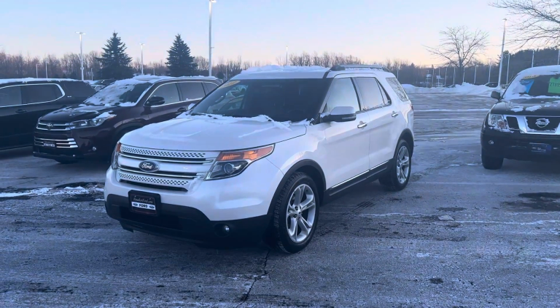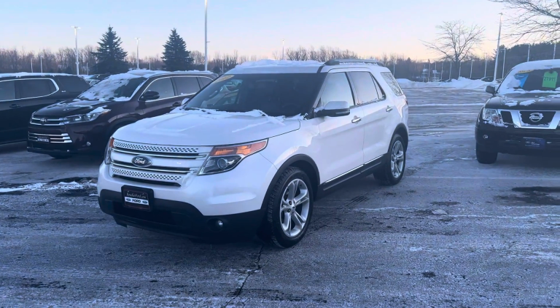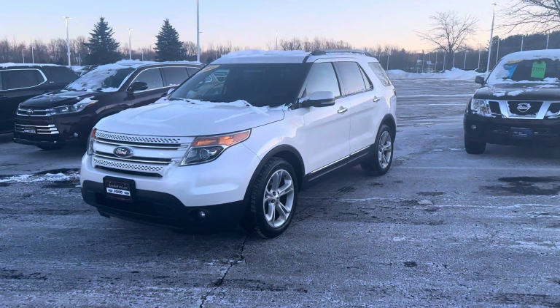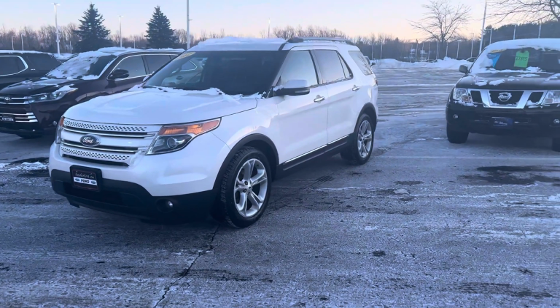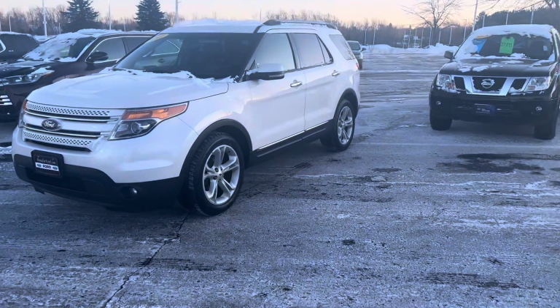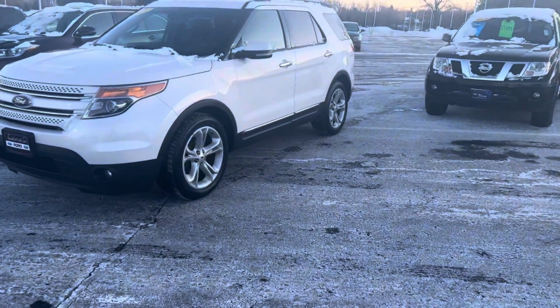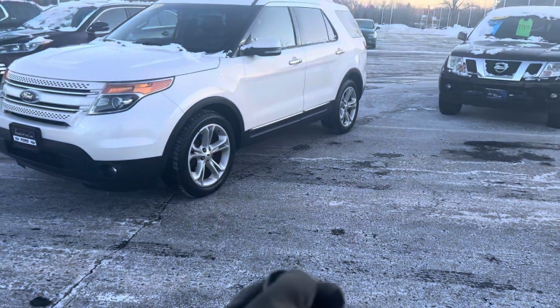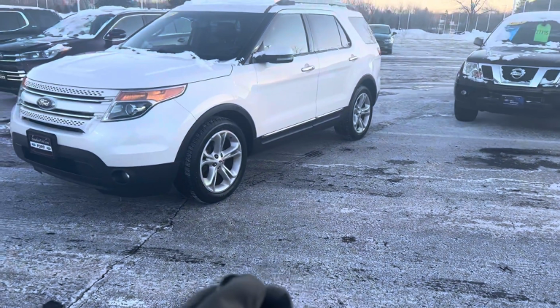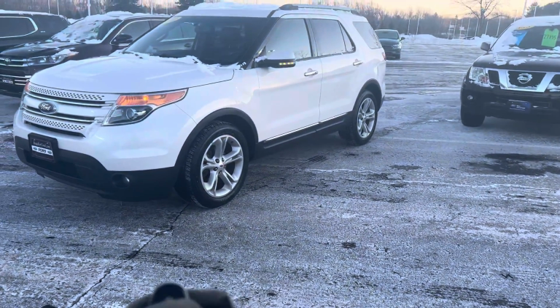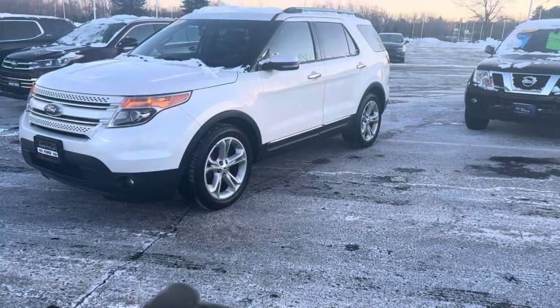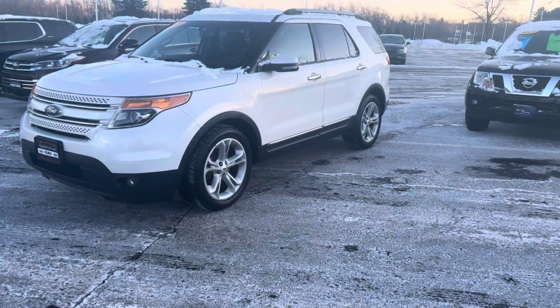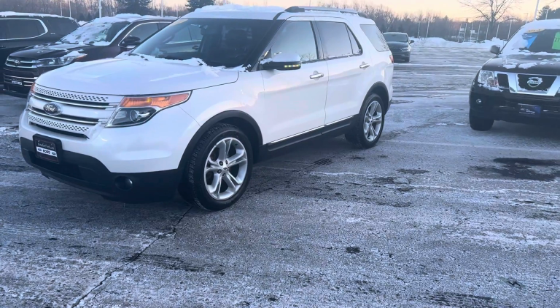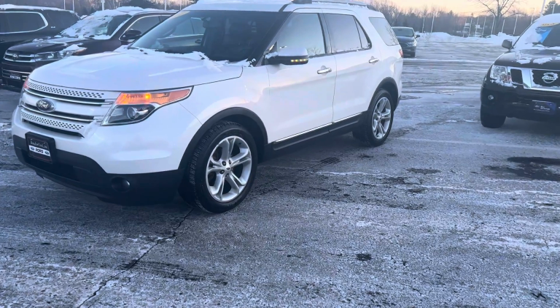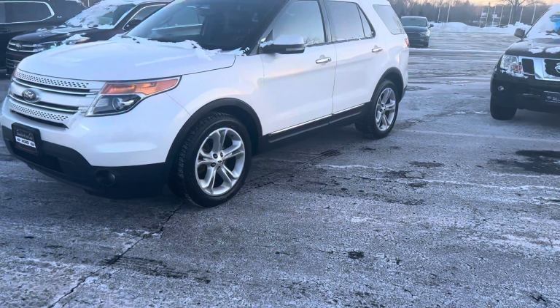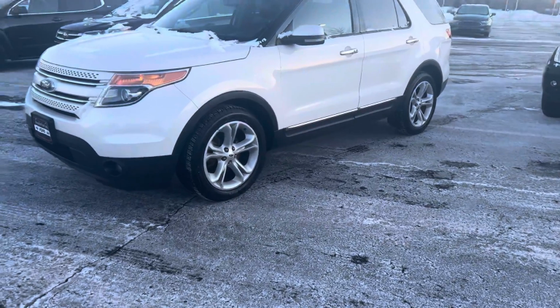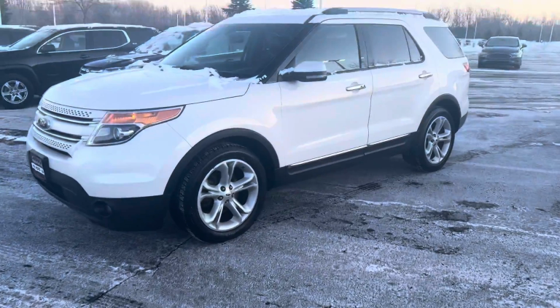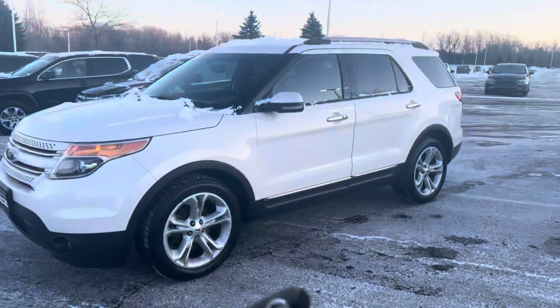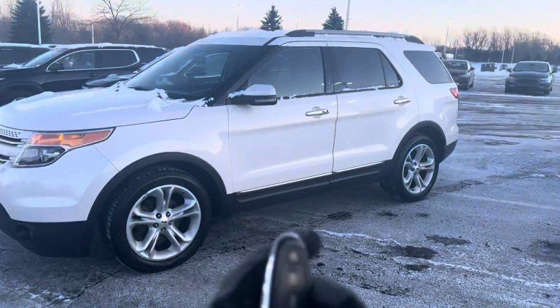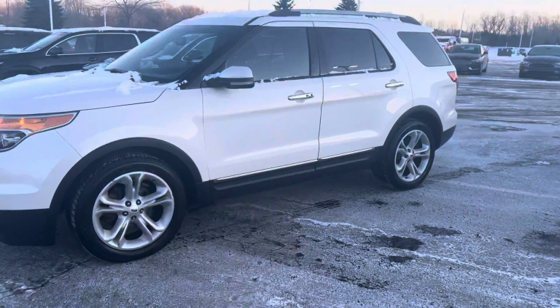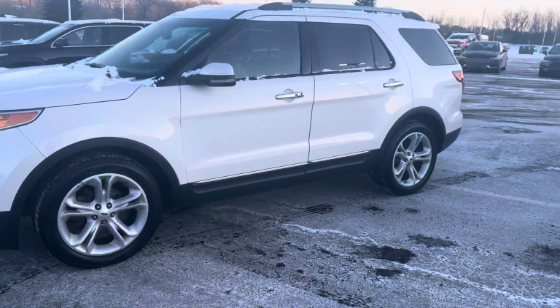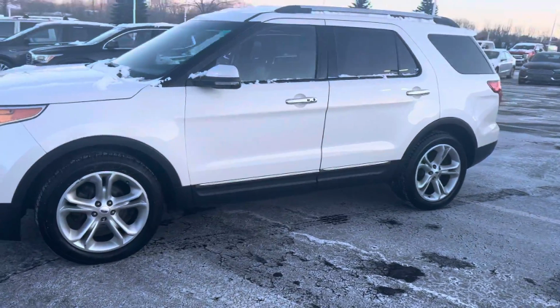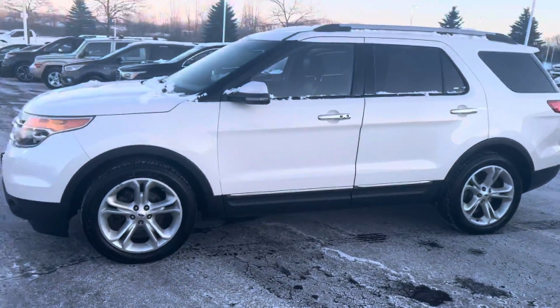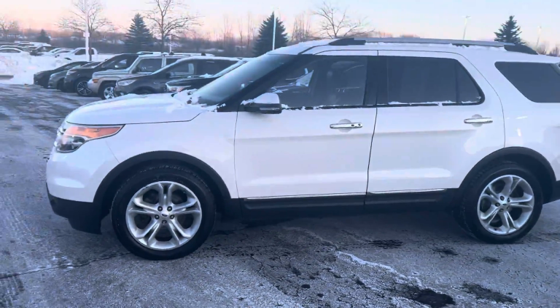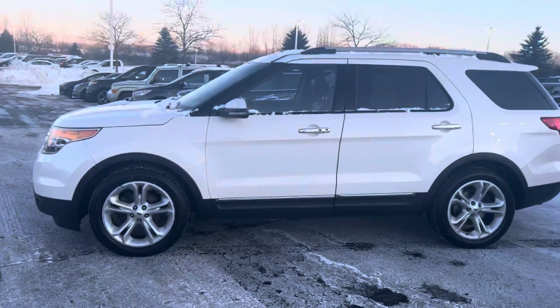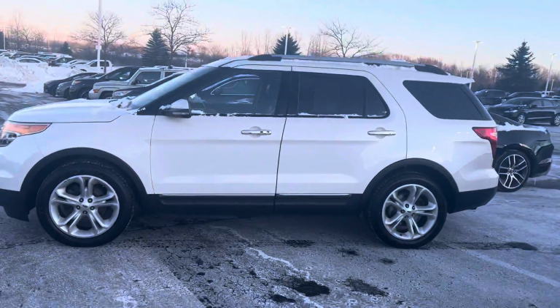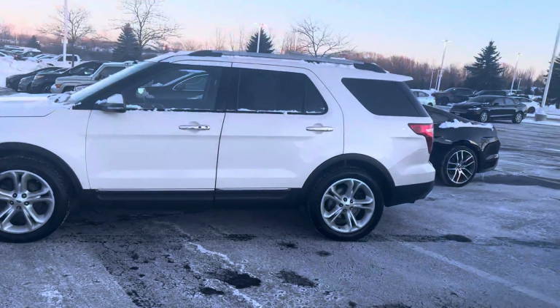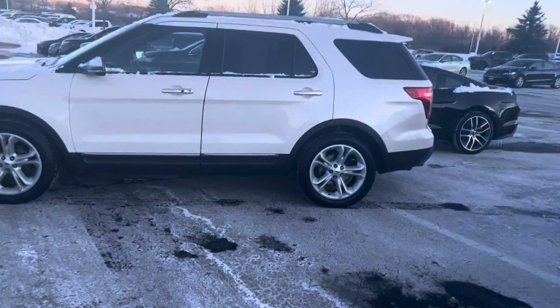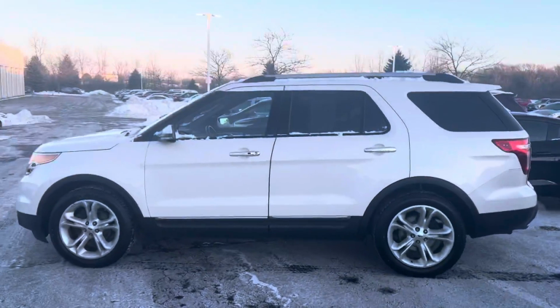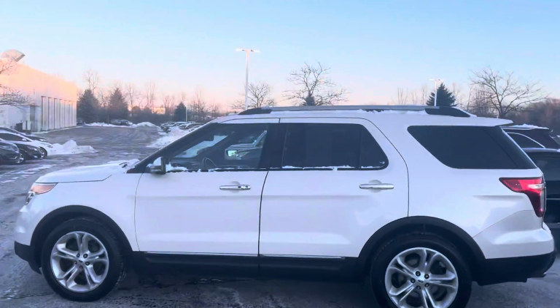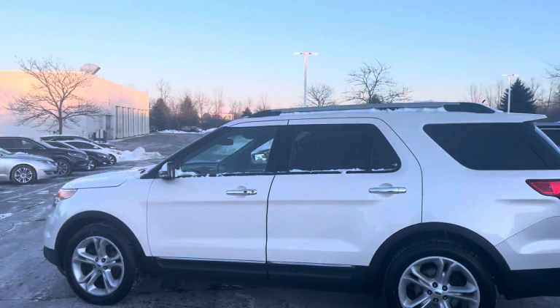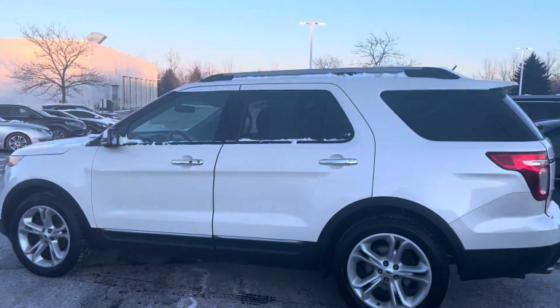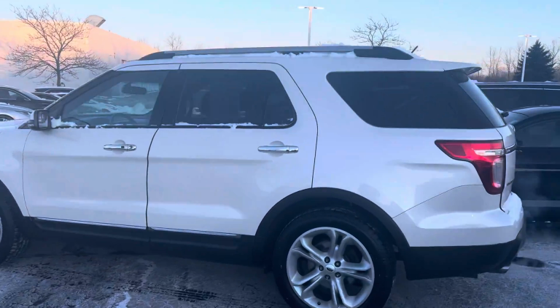Good afternoon Max, this is Louie. Here I have your Explorer 2012, equipped with the Remote Start. Really nice white — Star White with the Limited trim.